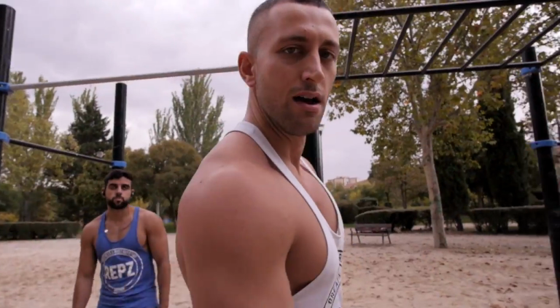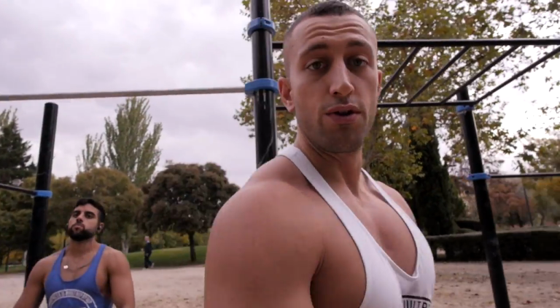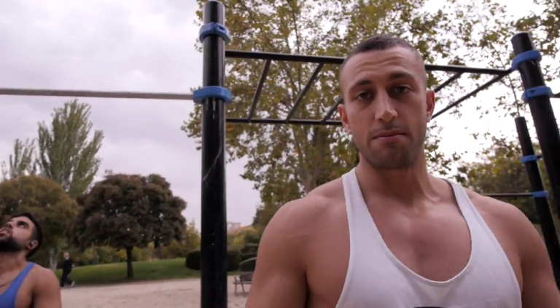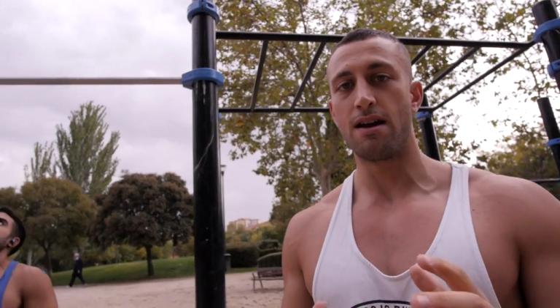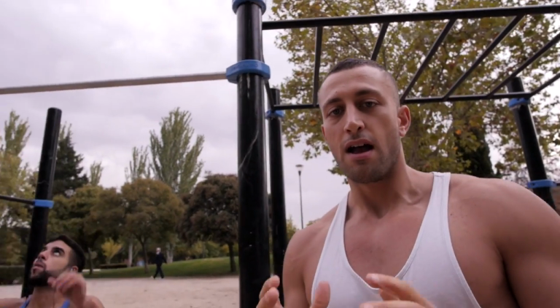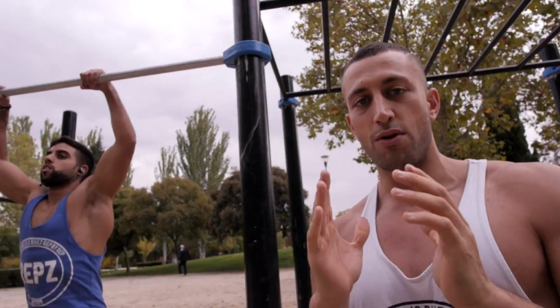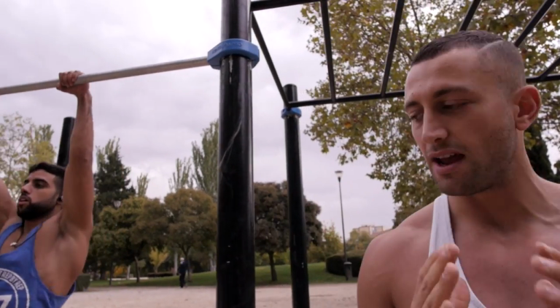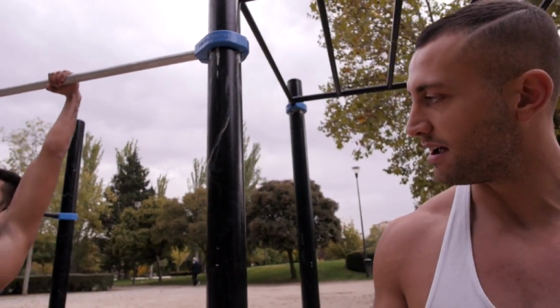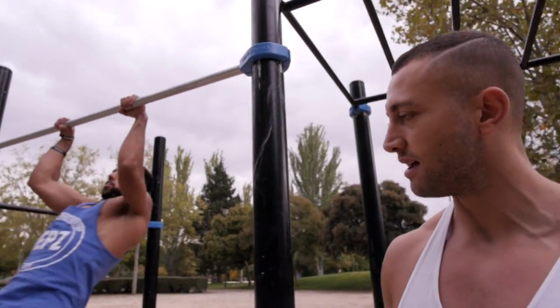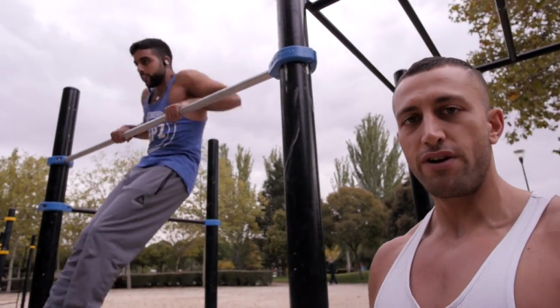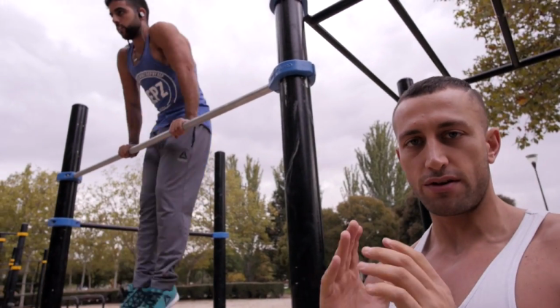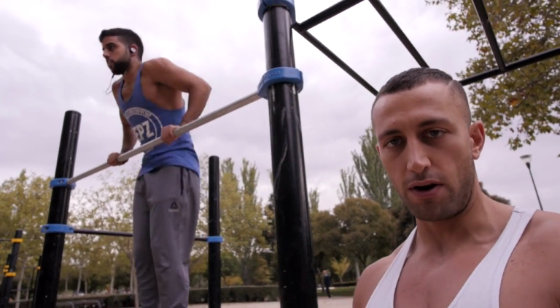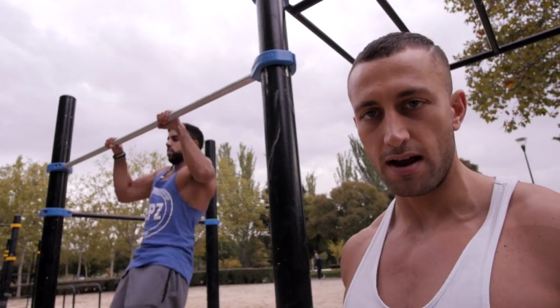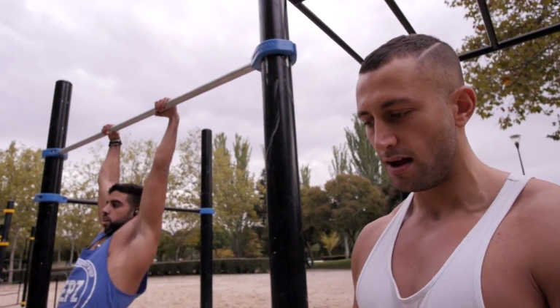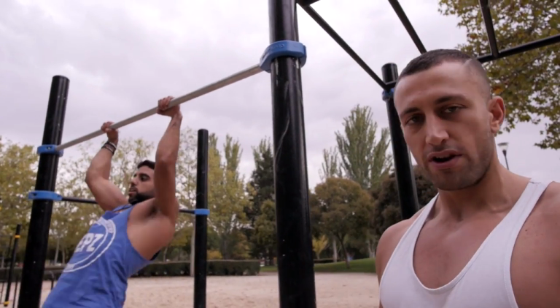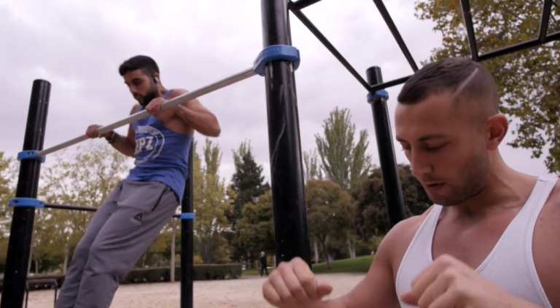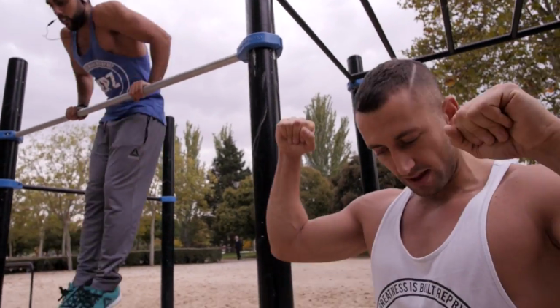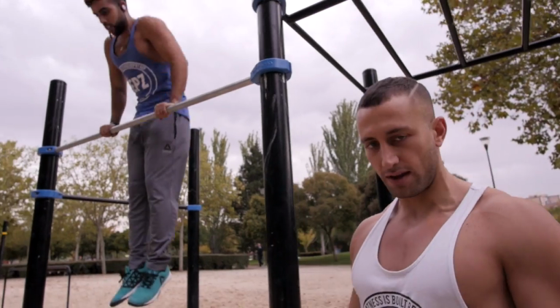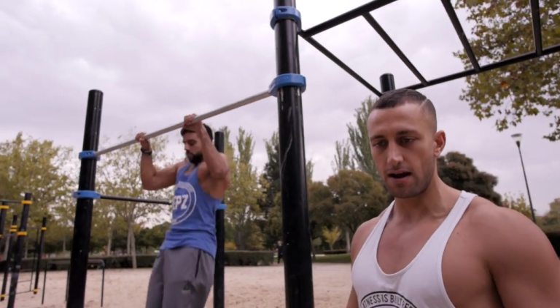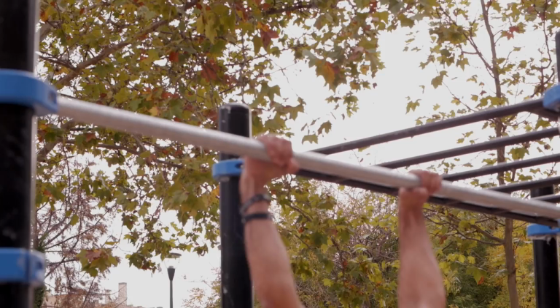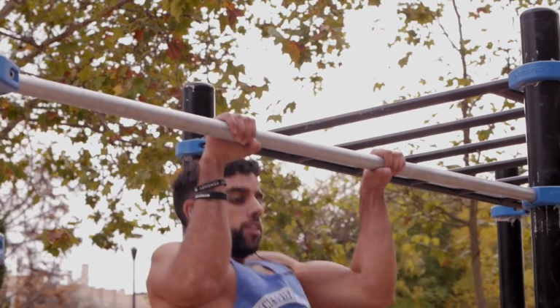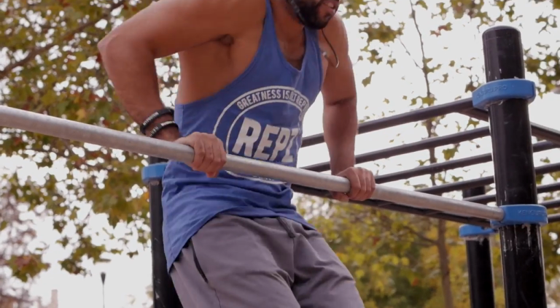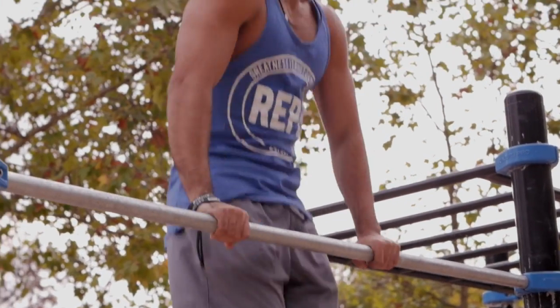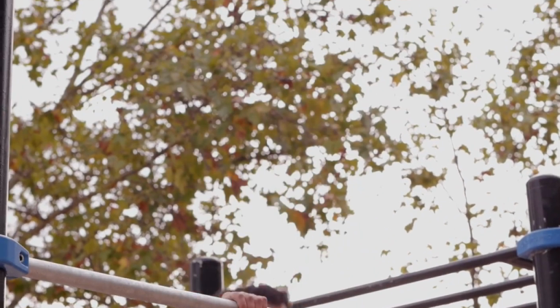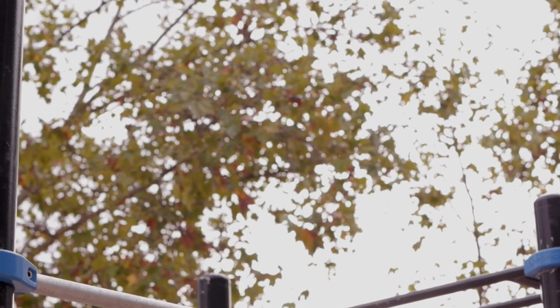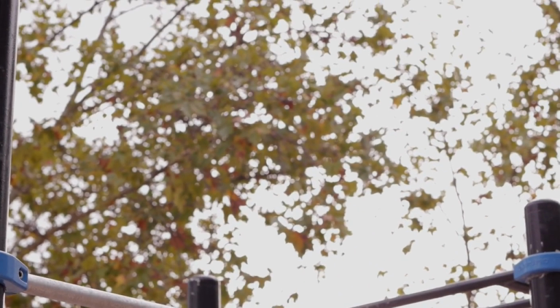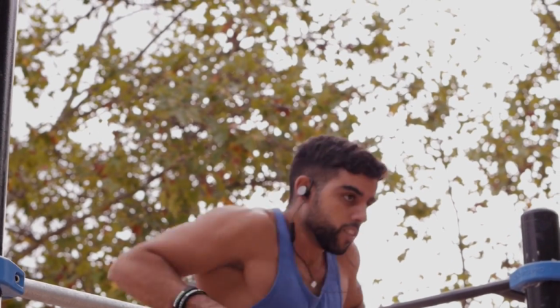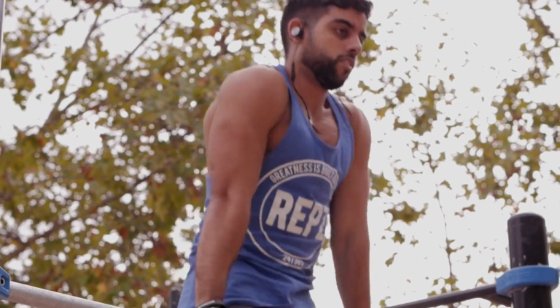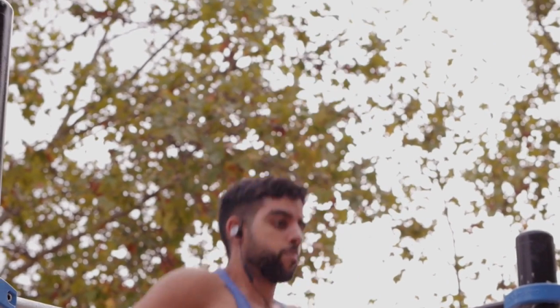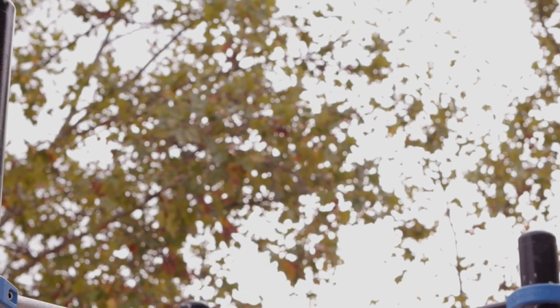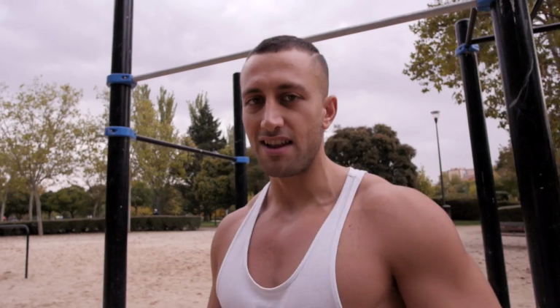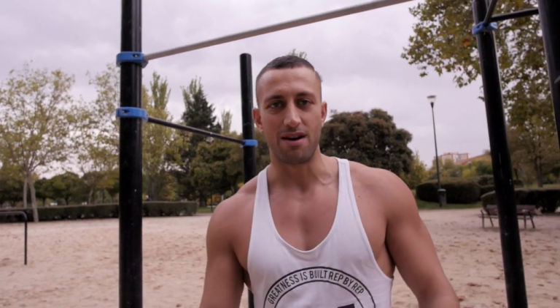When you're doing muscle ups, the number one tip is to really focus on the pulling — really try to pull up as high as you can. If you have a strong pull from weighted pull ups and so forth, you just pull up so high that getting over the bar is not even a problem.